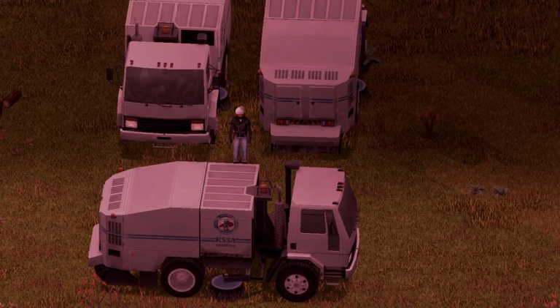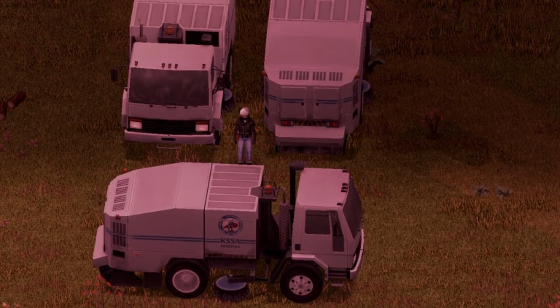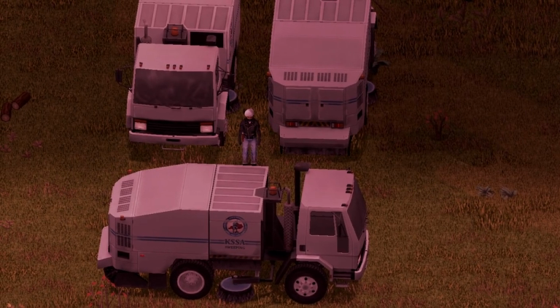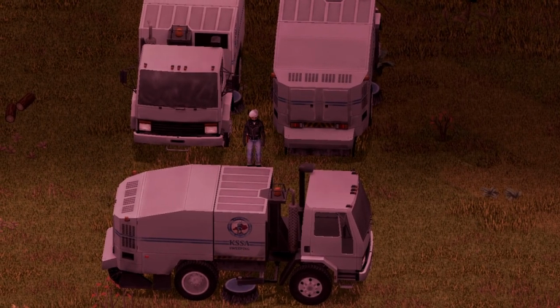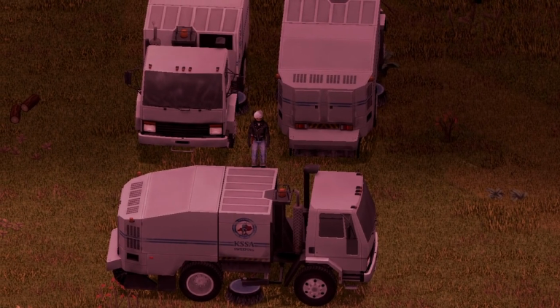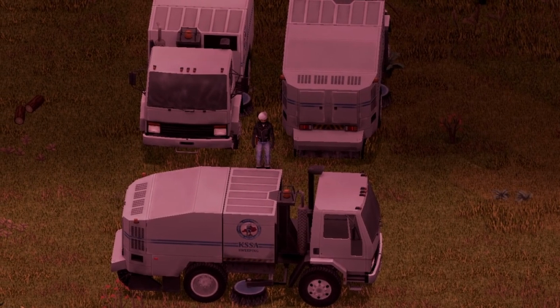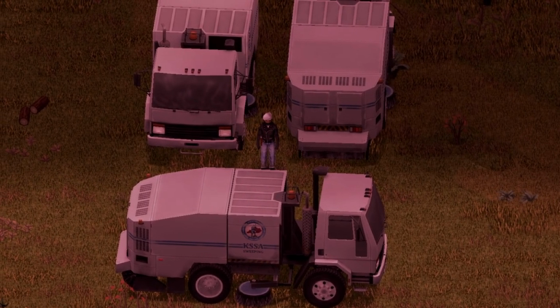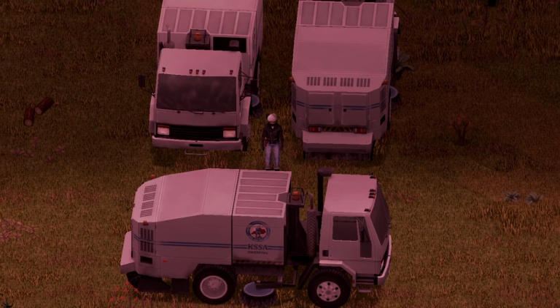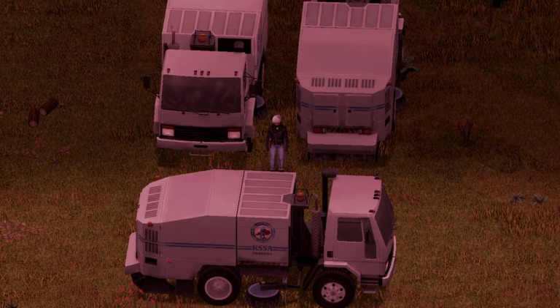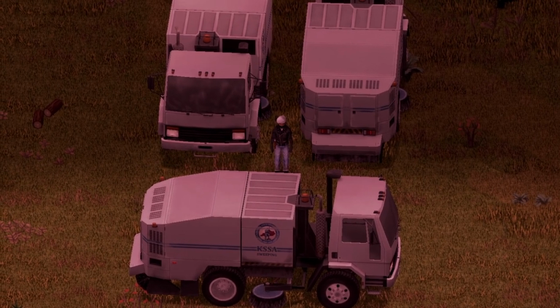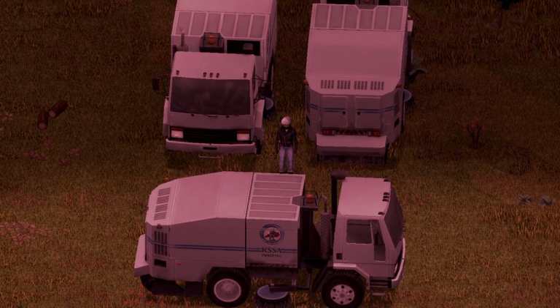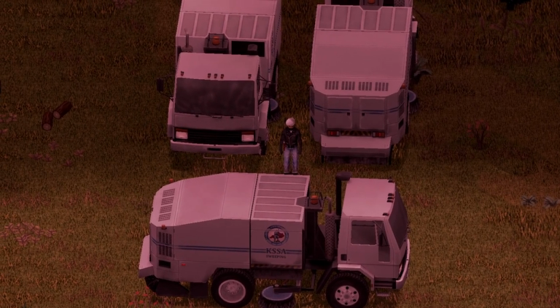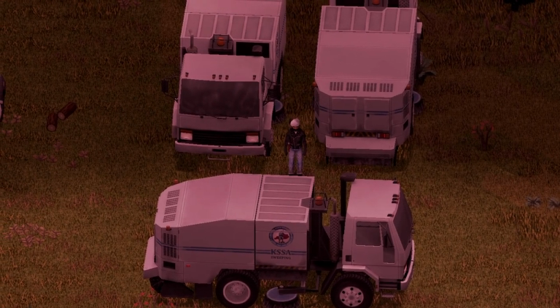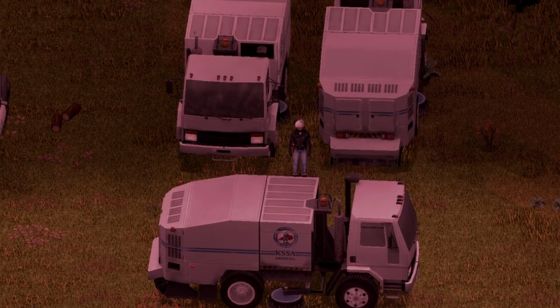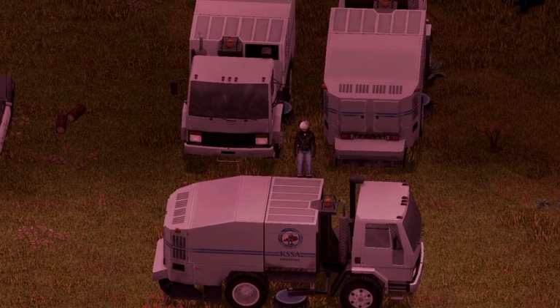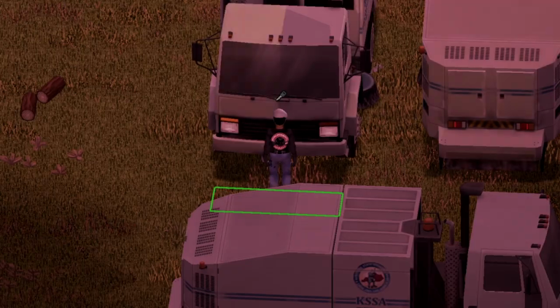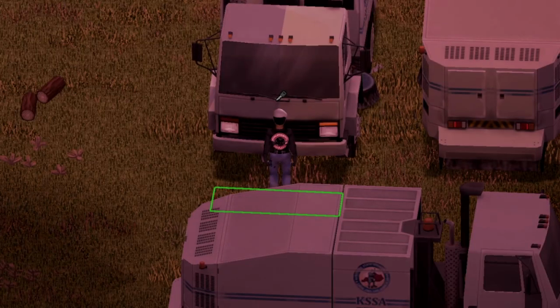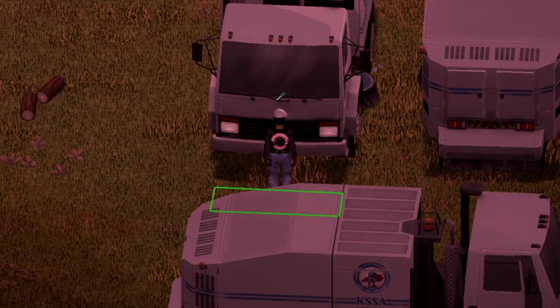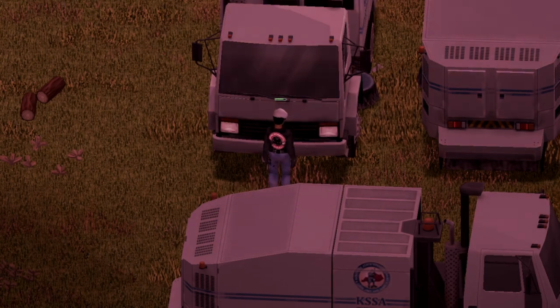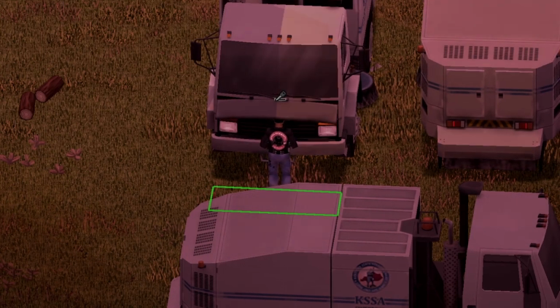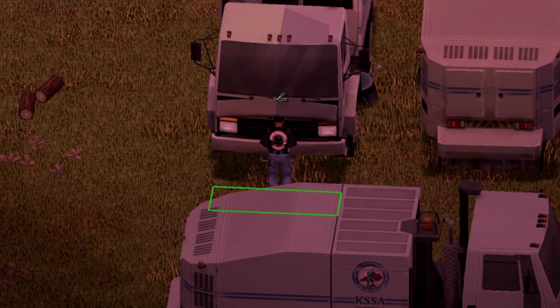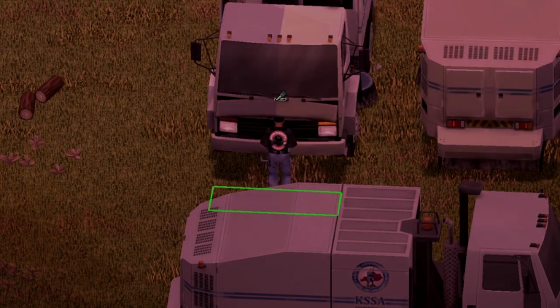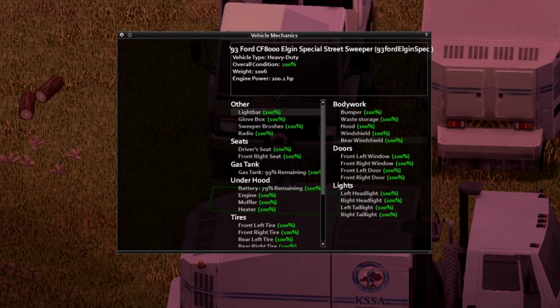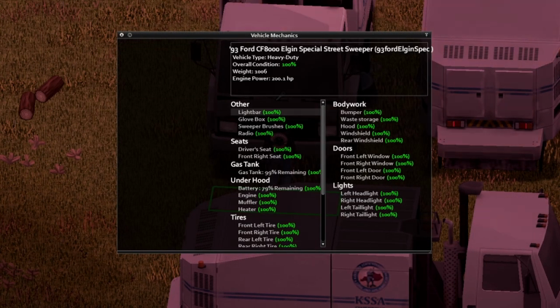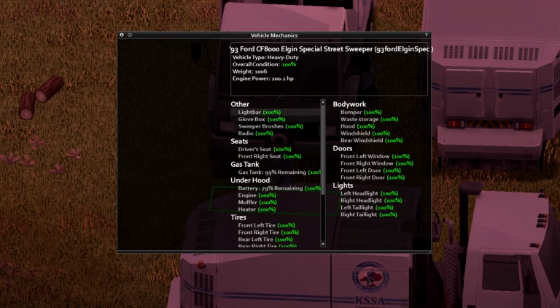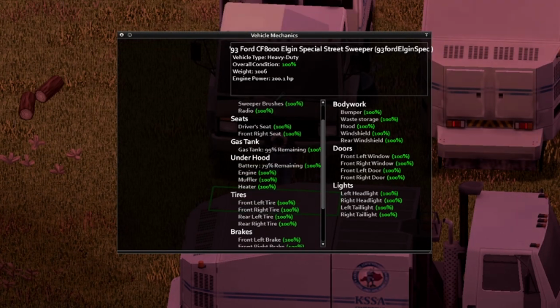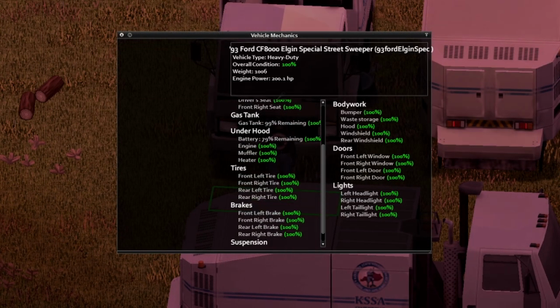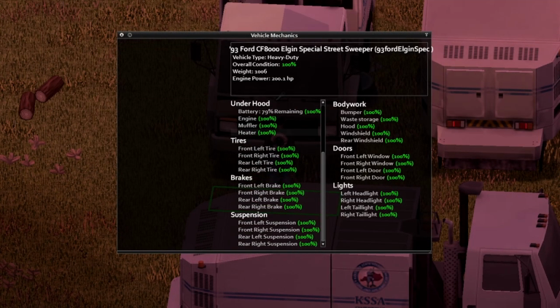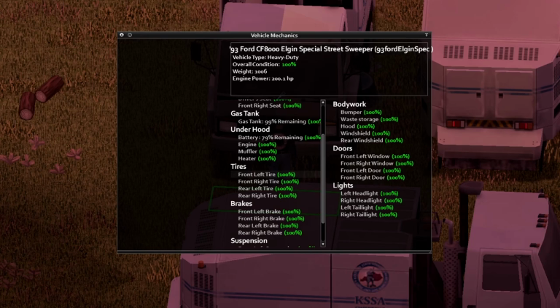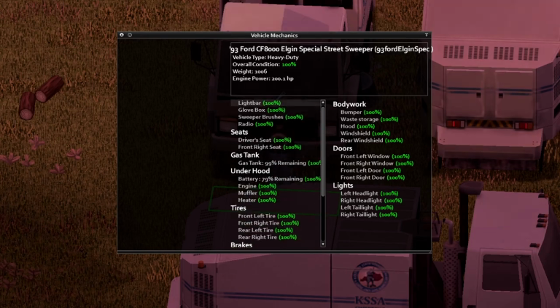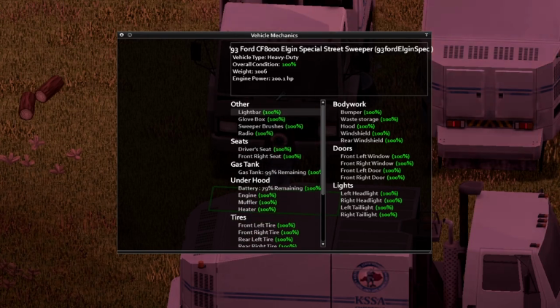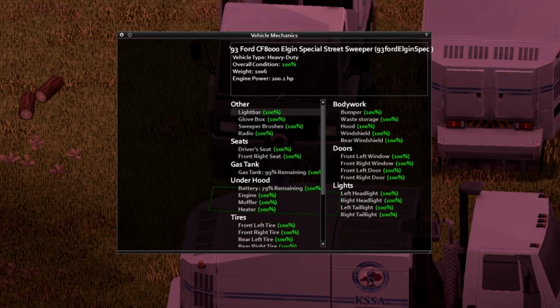And if you thought we were done yet — no, boys, we're not done yet. This is the 93 Ford CF8000 Special version of the Street Sweeper. Since everything else looks the same on this vehicle compared to the last one, I'm not sure what is different here, but here's the information inside of the vehicle. You should pause the screen and take a look at this stuff.